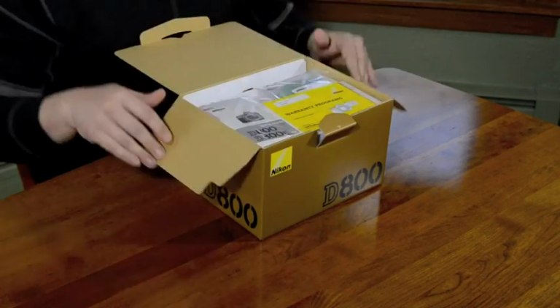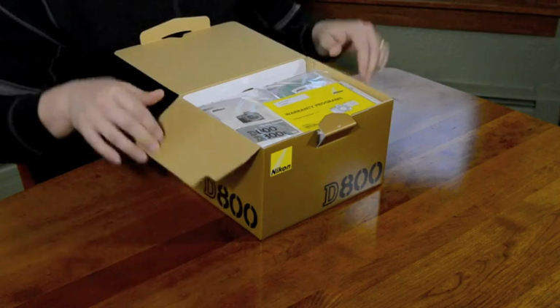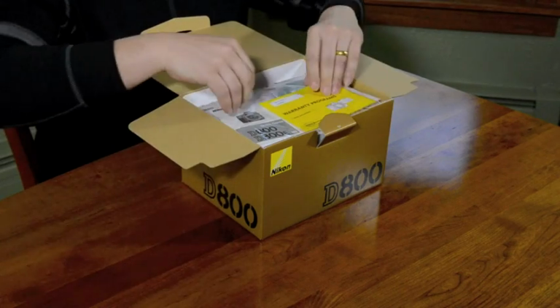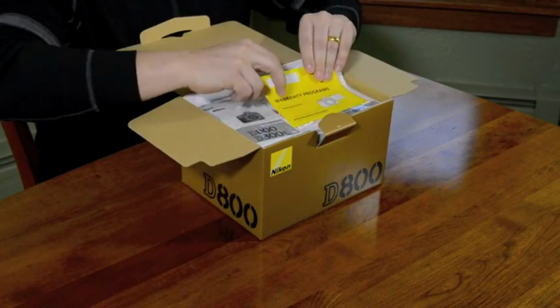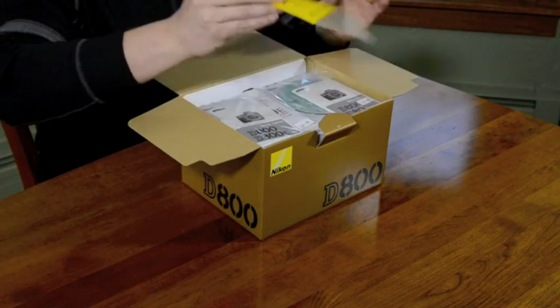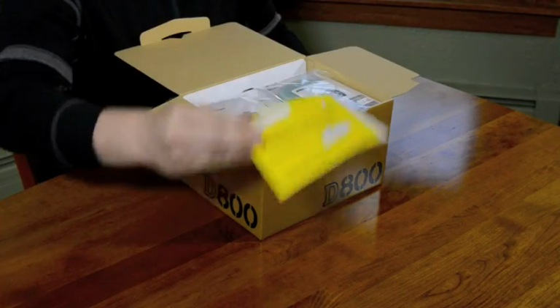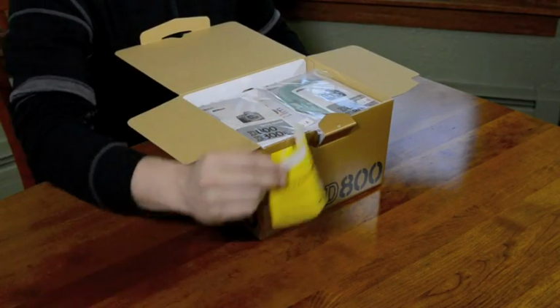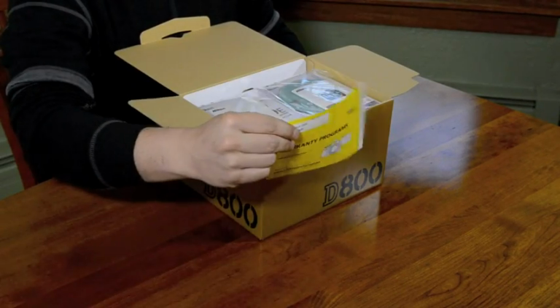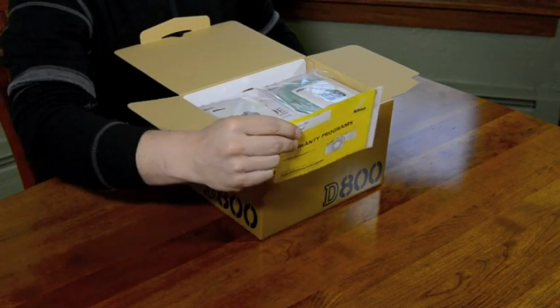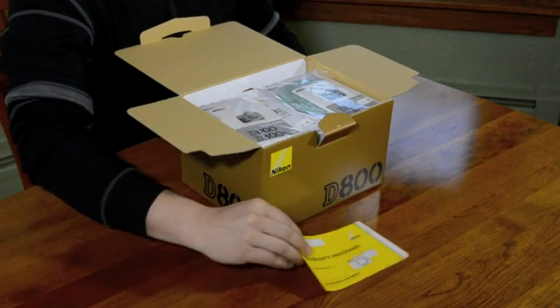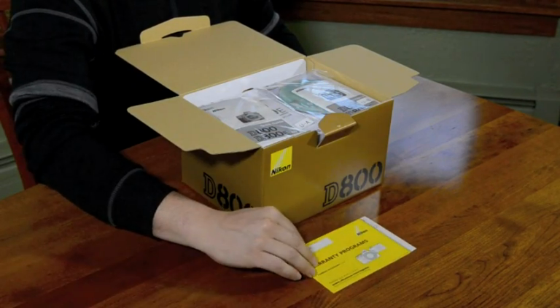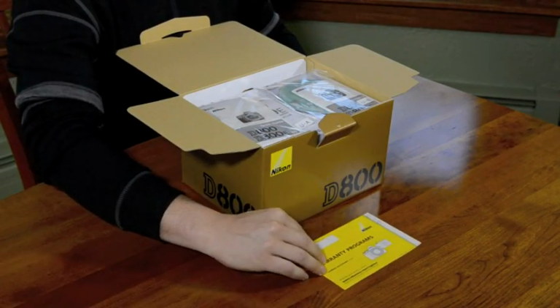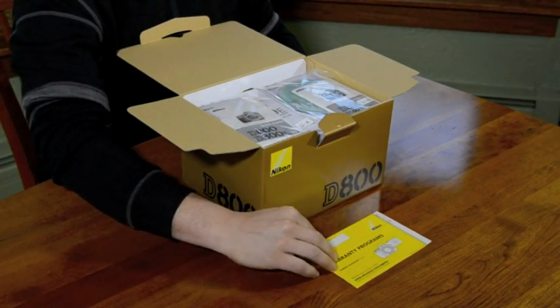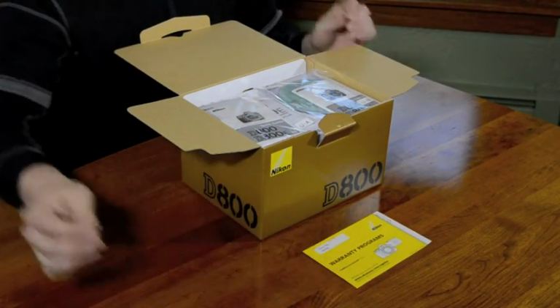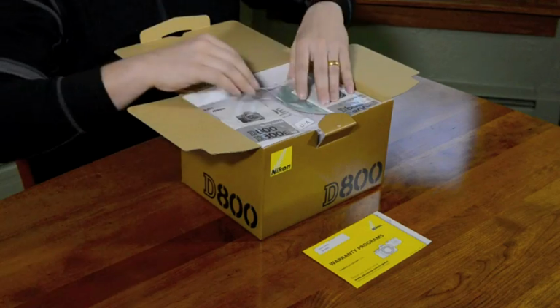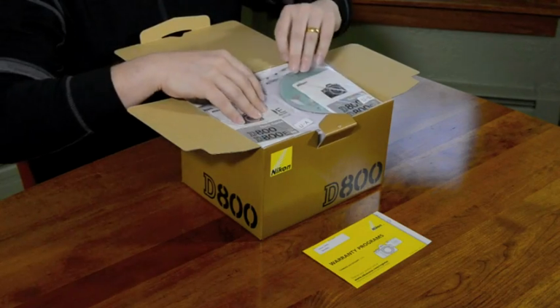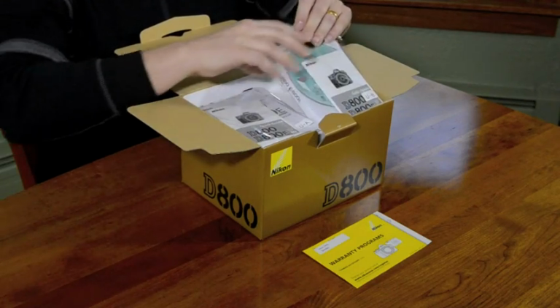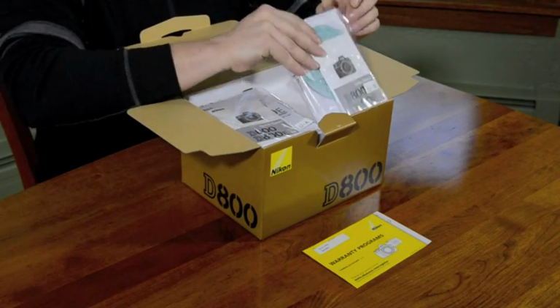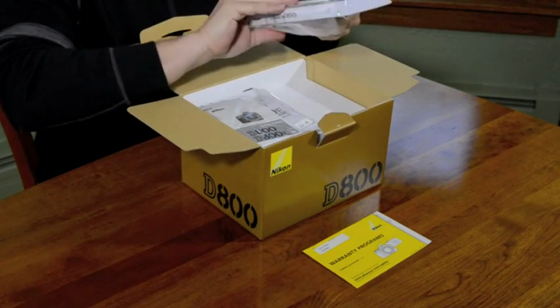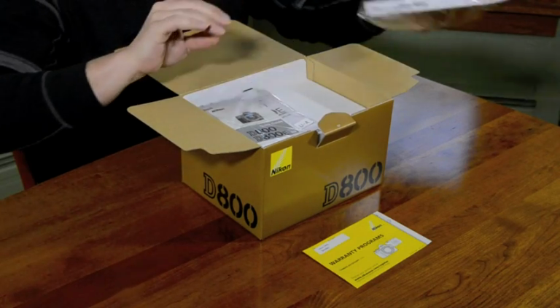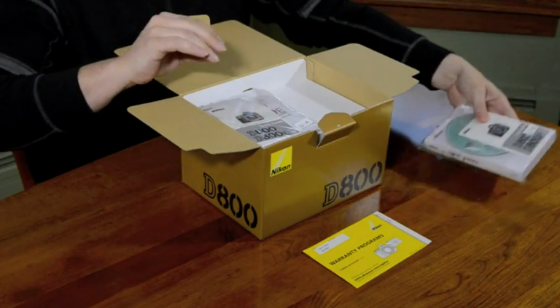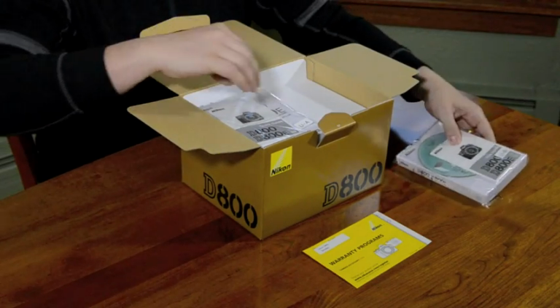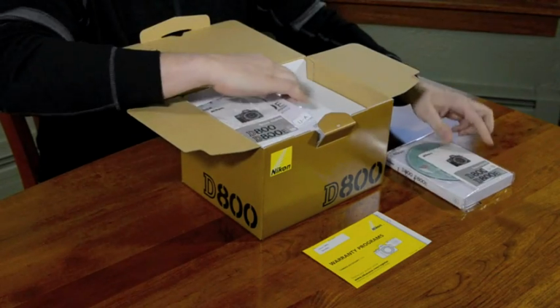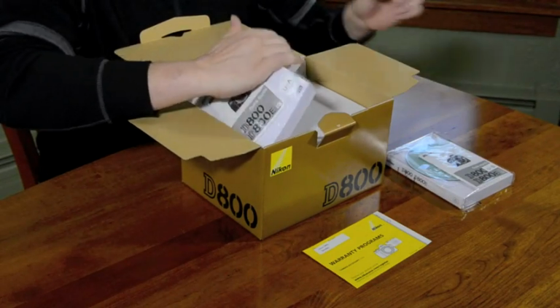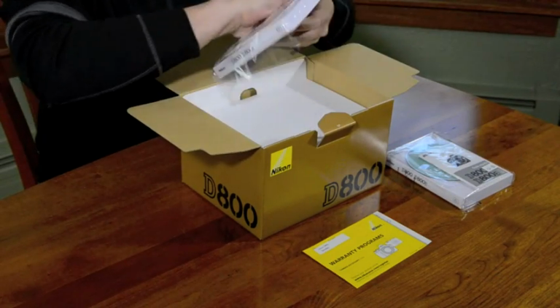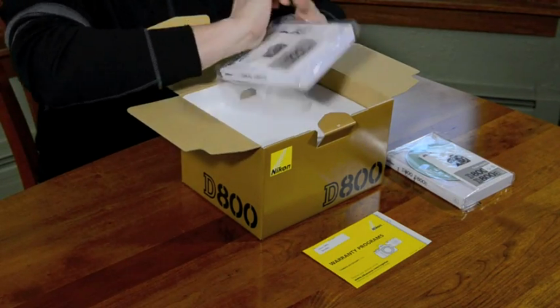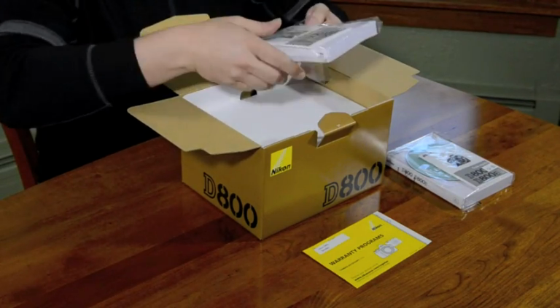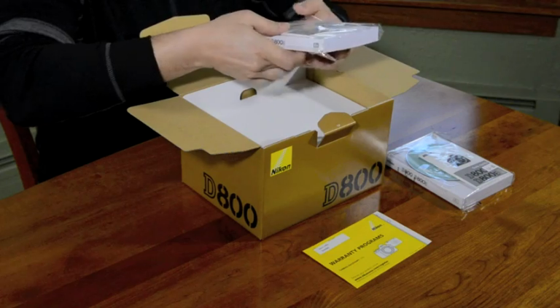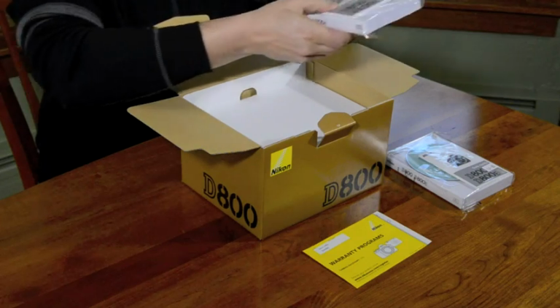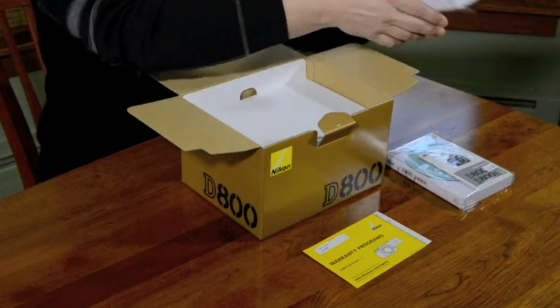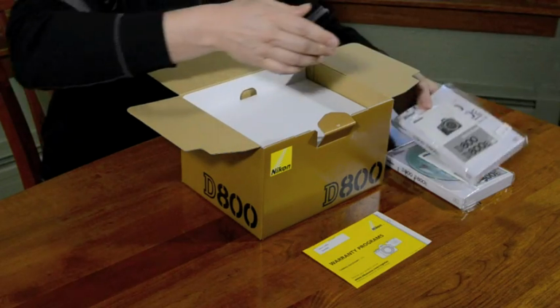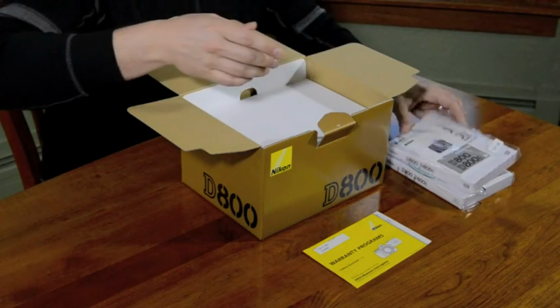The first thing we see is the Nikon warranty card from the USA. You also have inside the Spanish version and both the English versions of the instruction manual and the quick start guides.